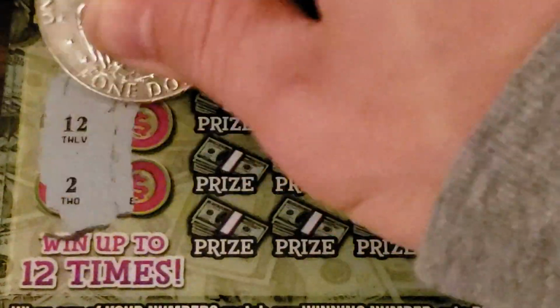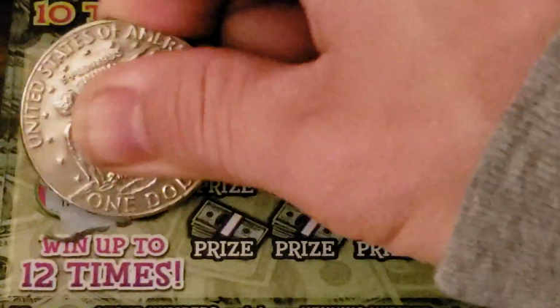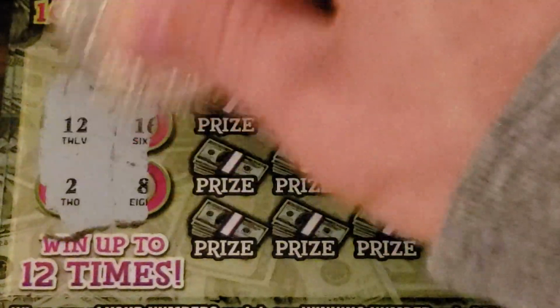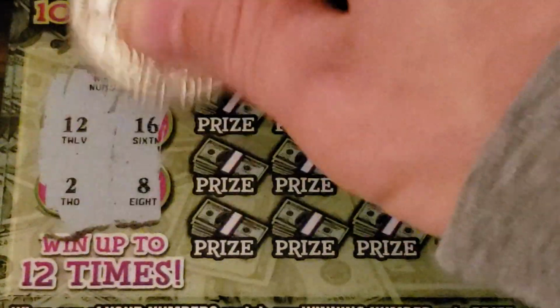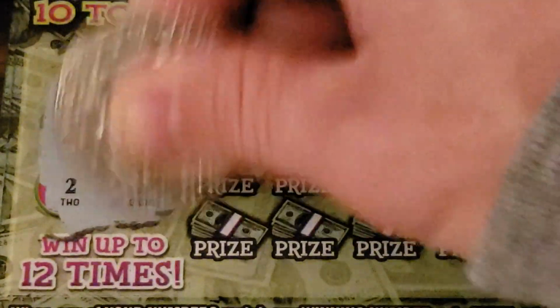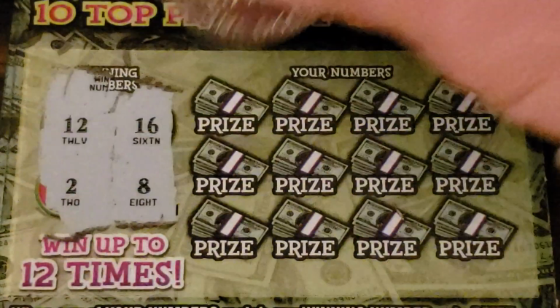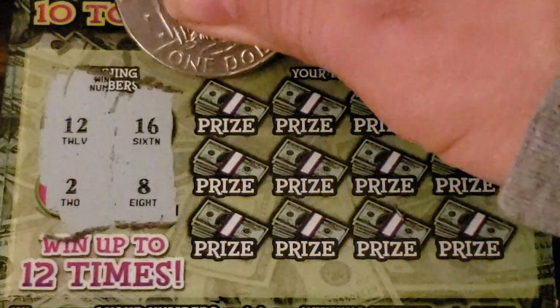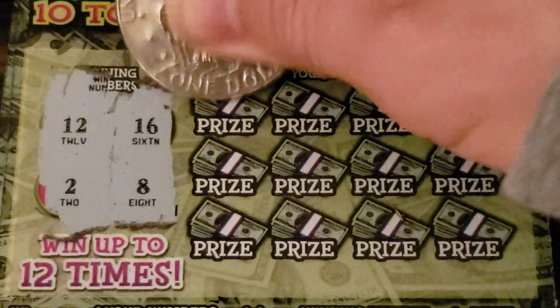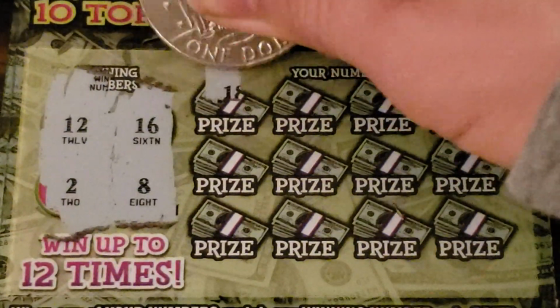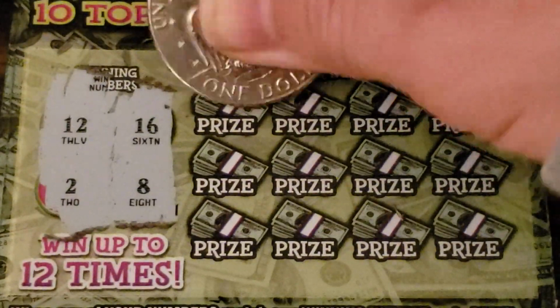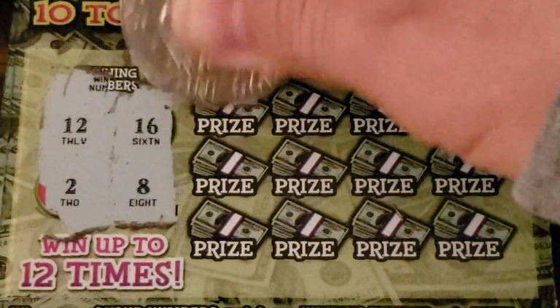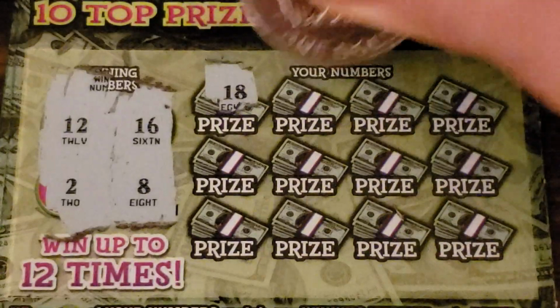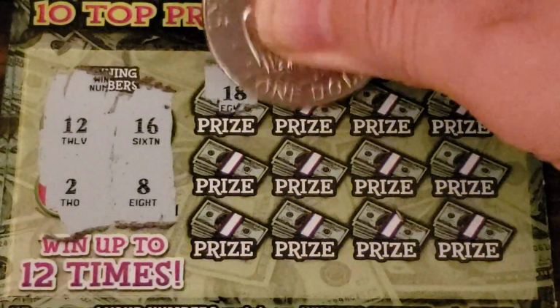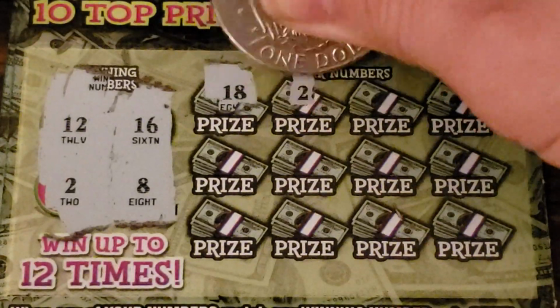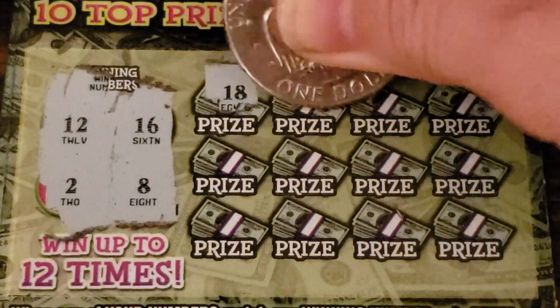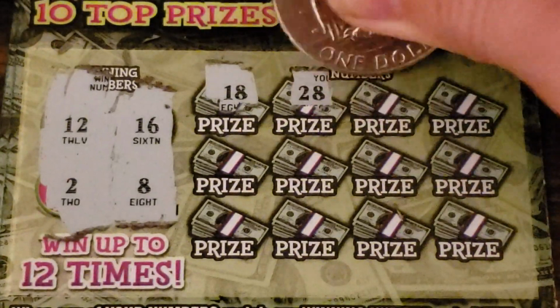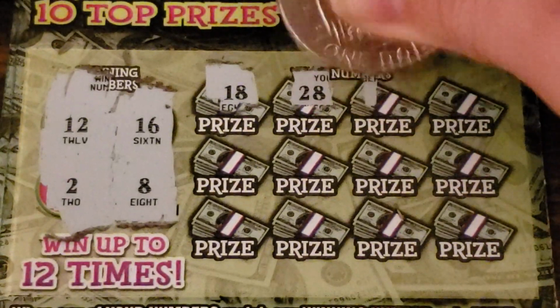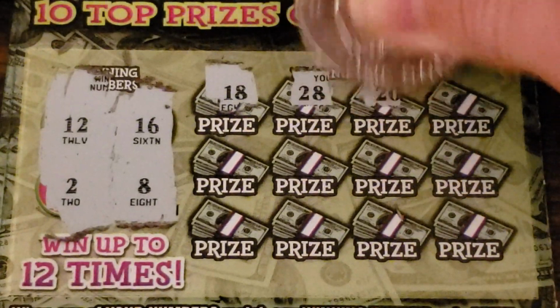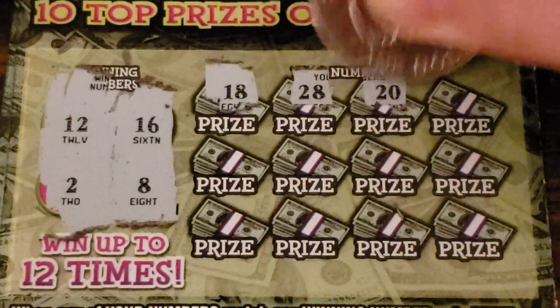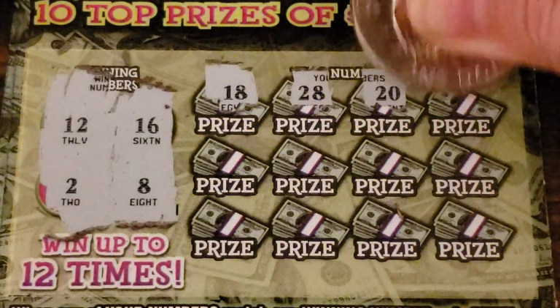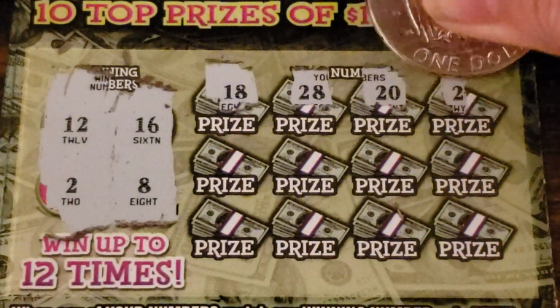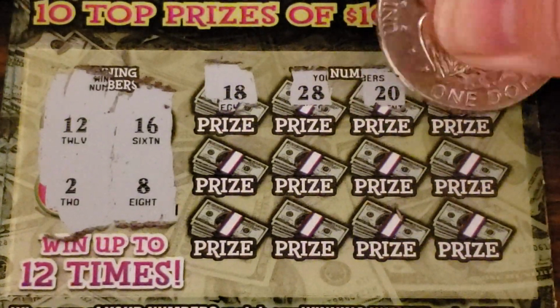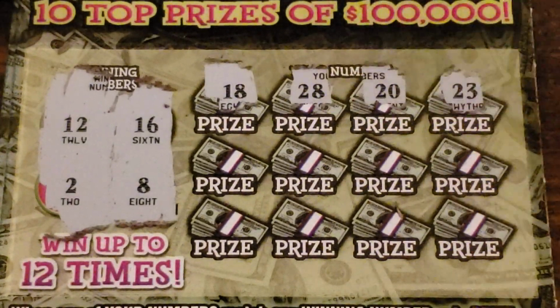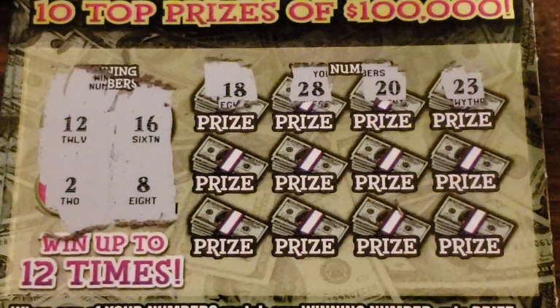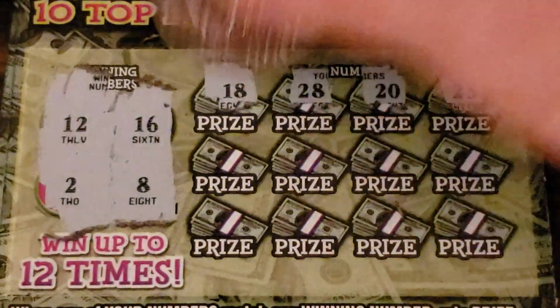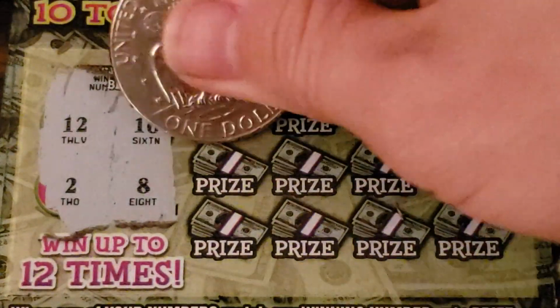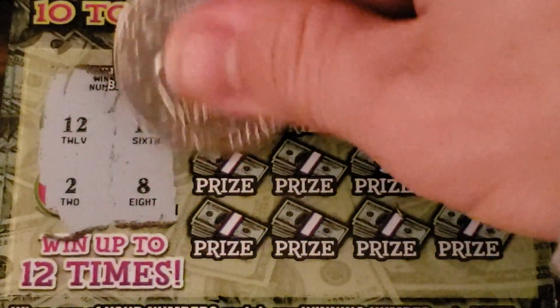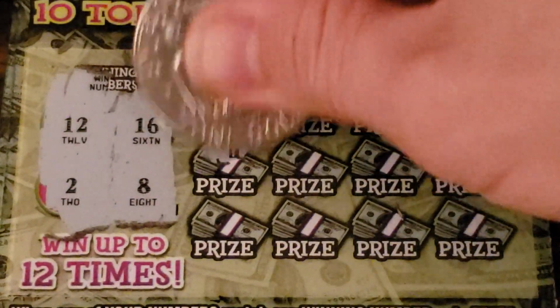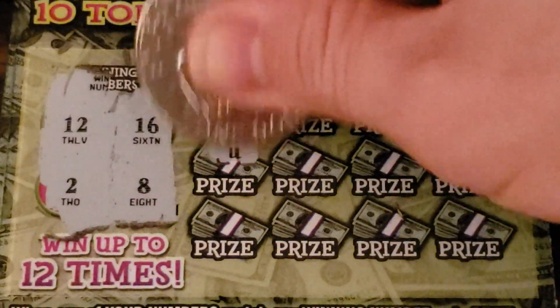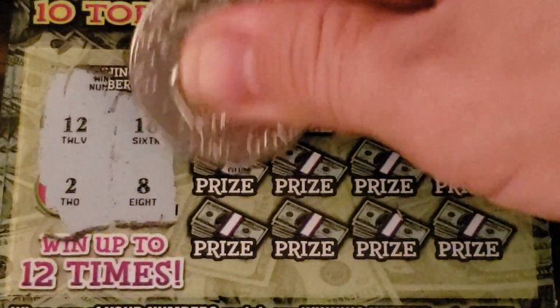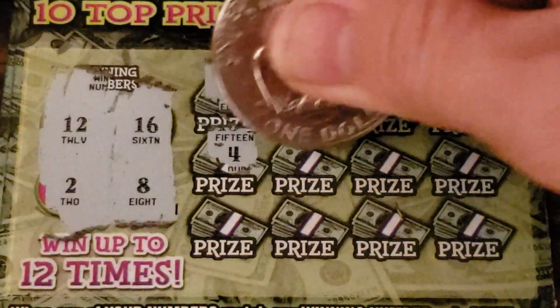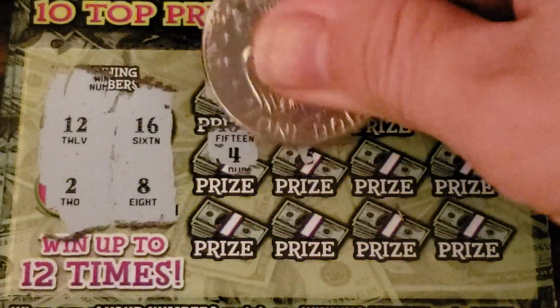First Money Money Money ticket: 12, 2, 16, and 8. Then 18, 28, 20, and 23 — all suck. Then 4, 5, 17, and 11 — all suck.